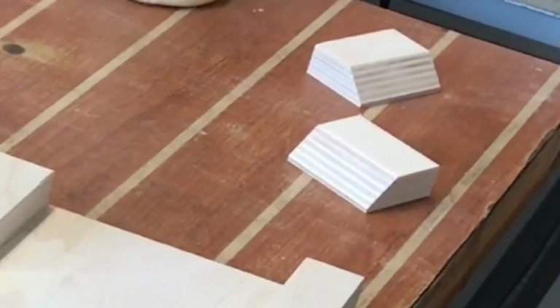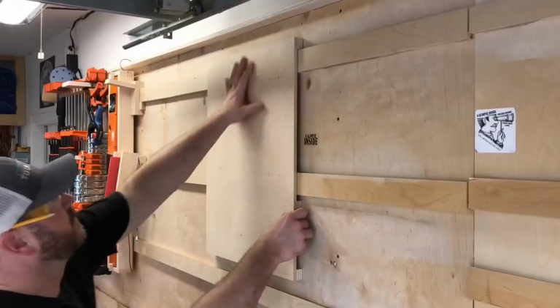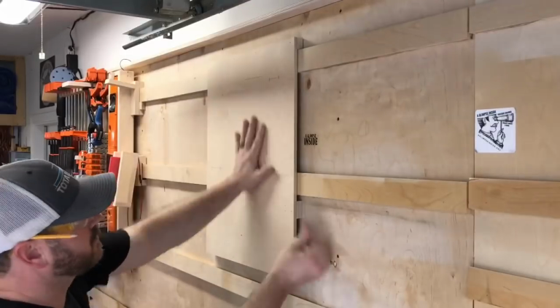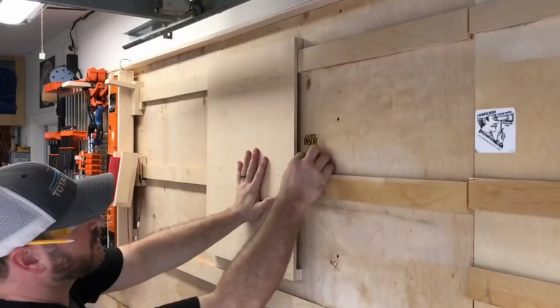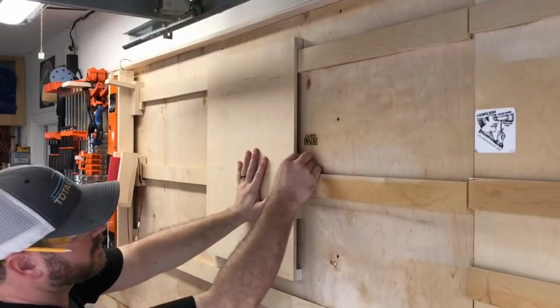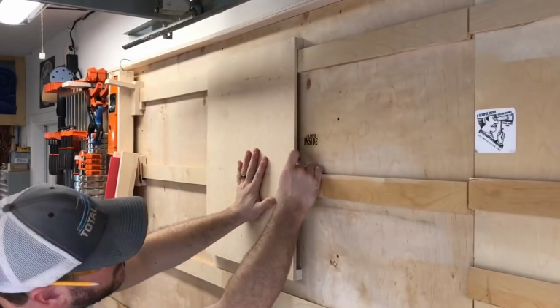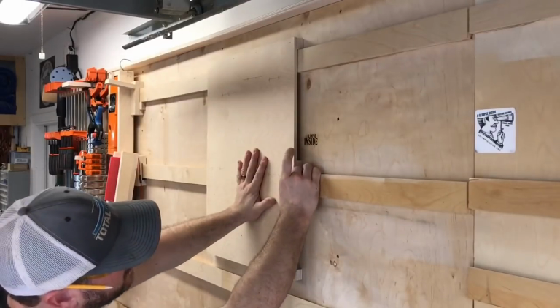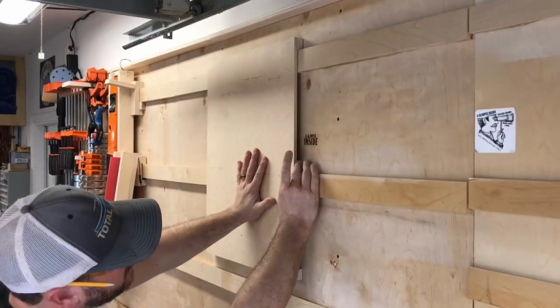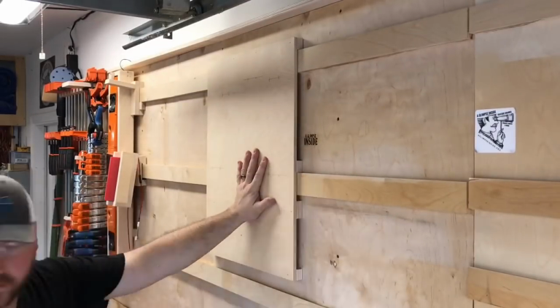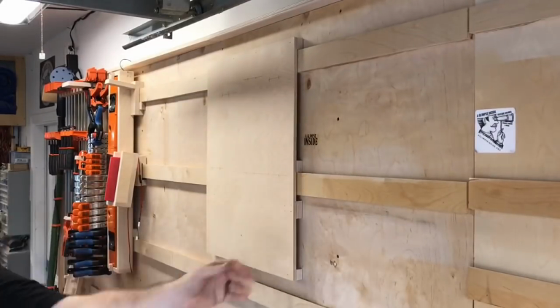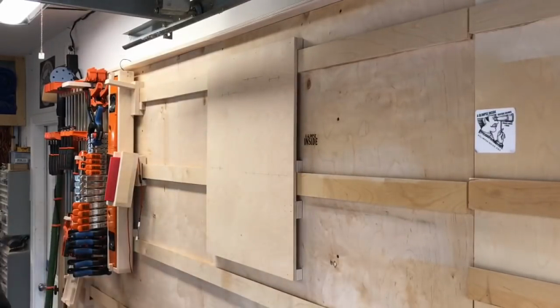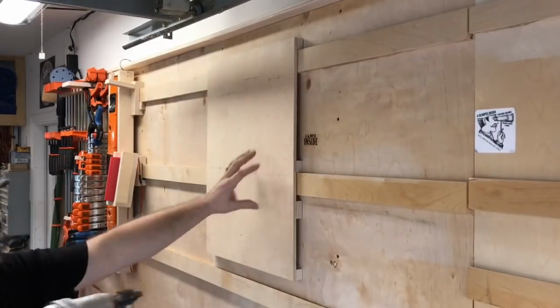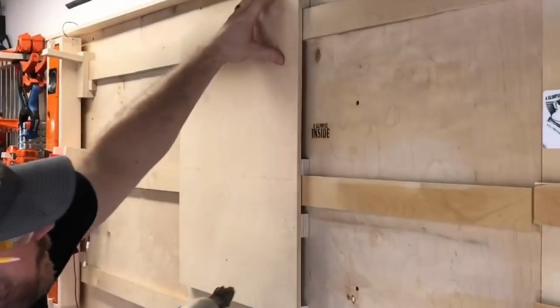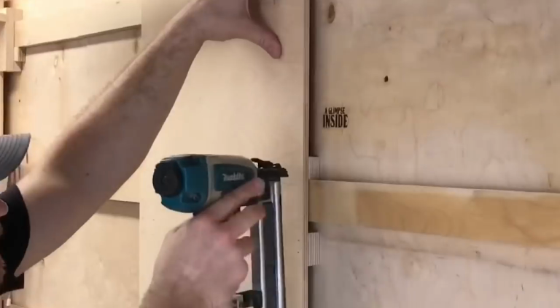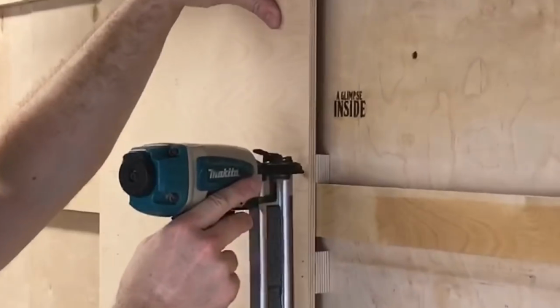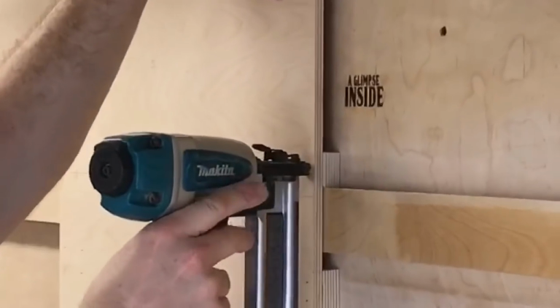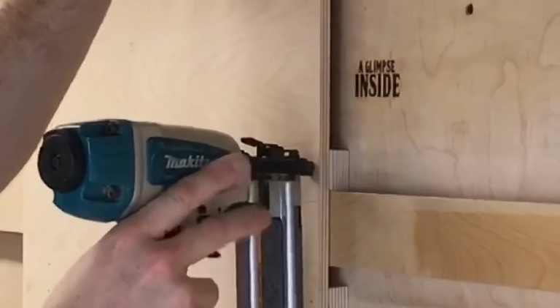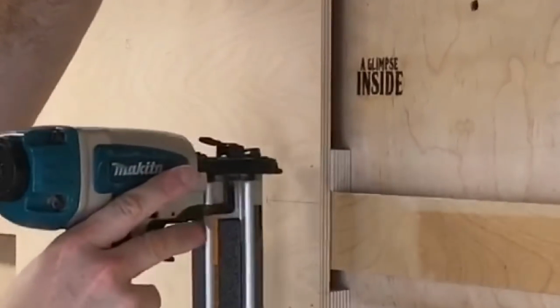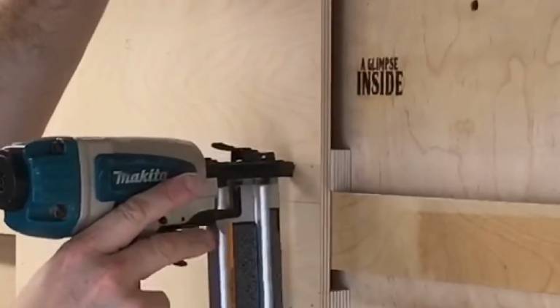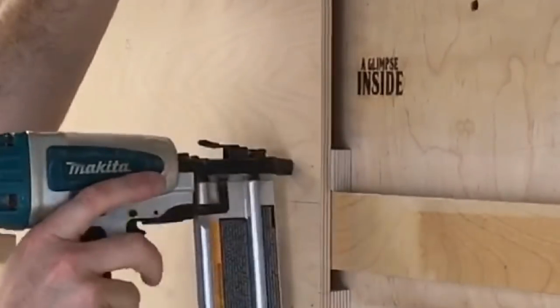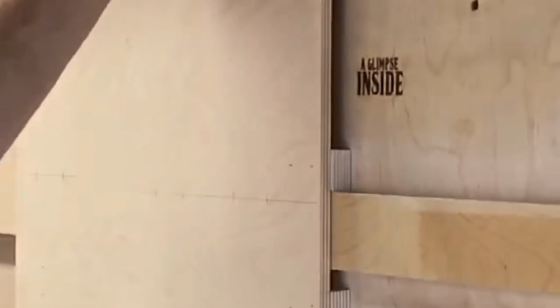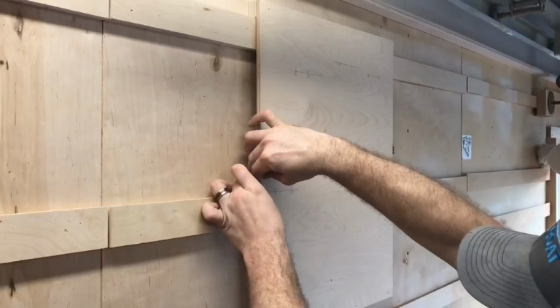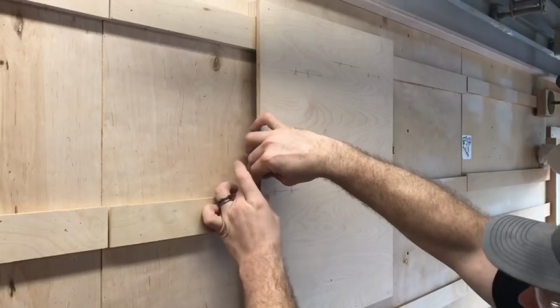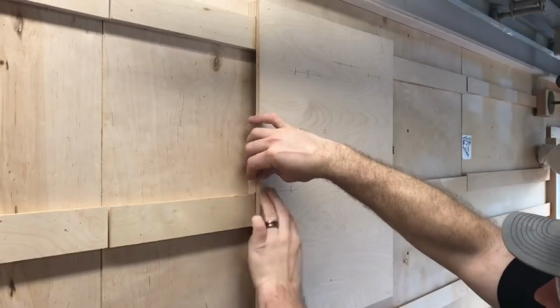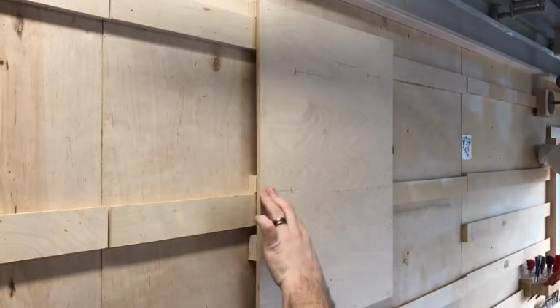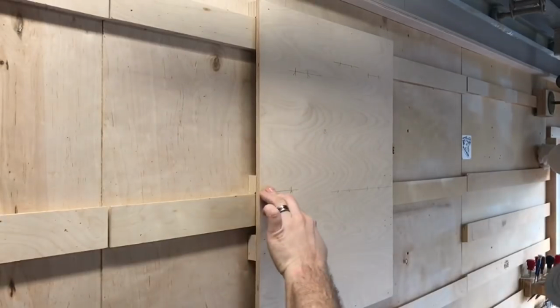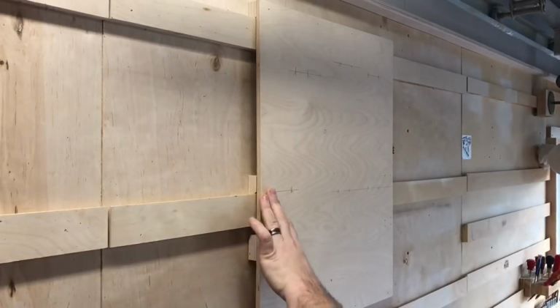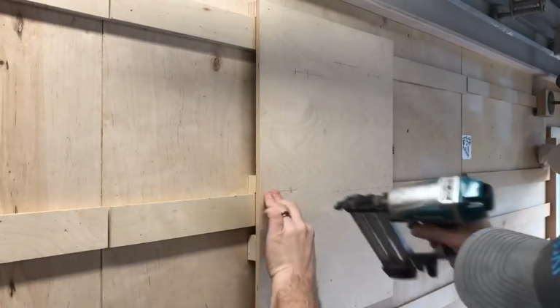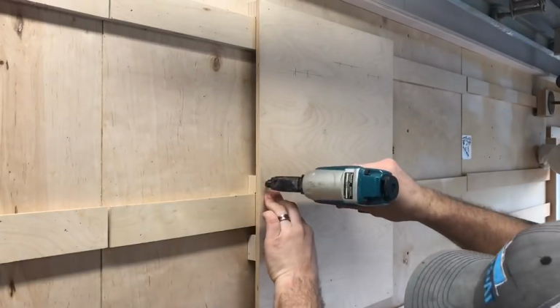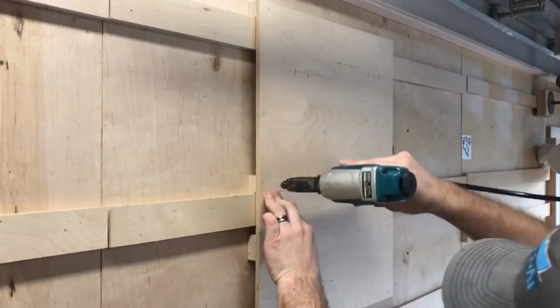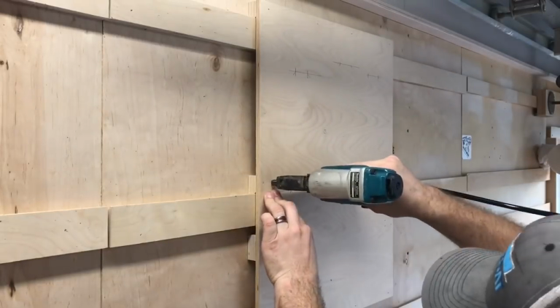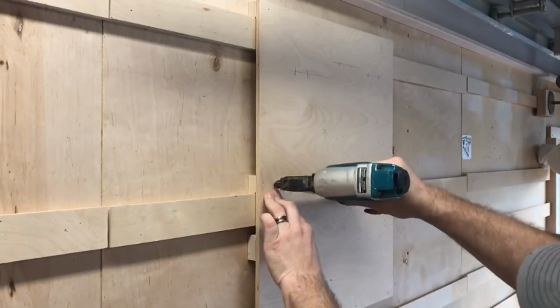Extra blocks and extra cleats are made for the second cleat down to give this structure a bit more support. I simply slide them in once it's installed at the top, brad nail them in place — no glue necessary — and this is going to keep the piece a bit more rigid on the wall.